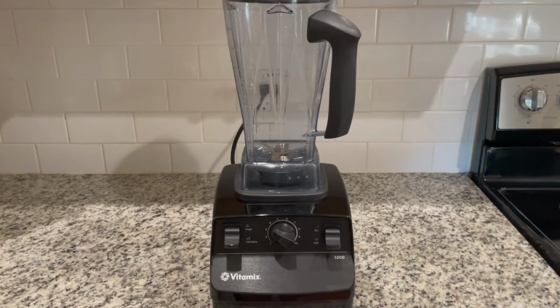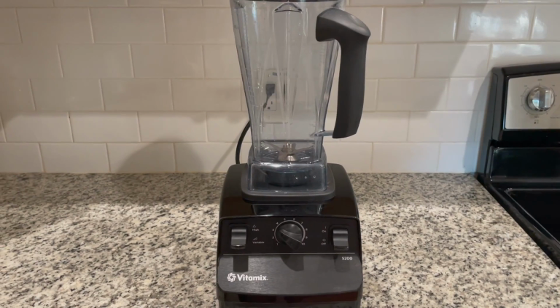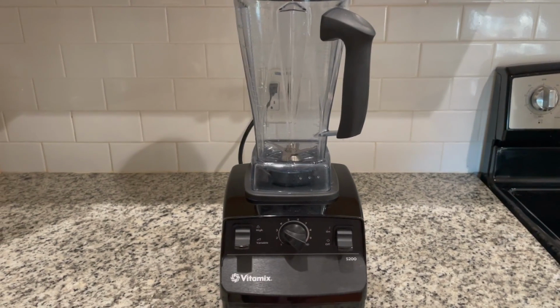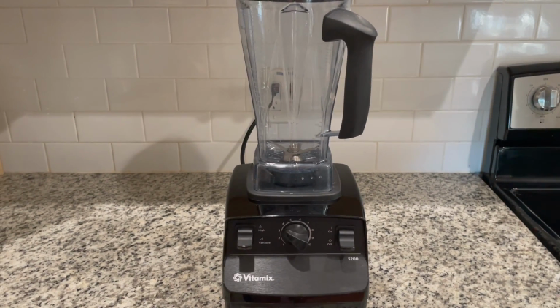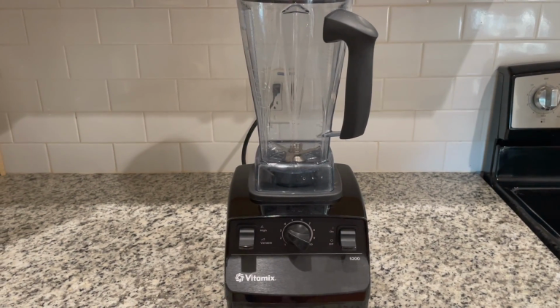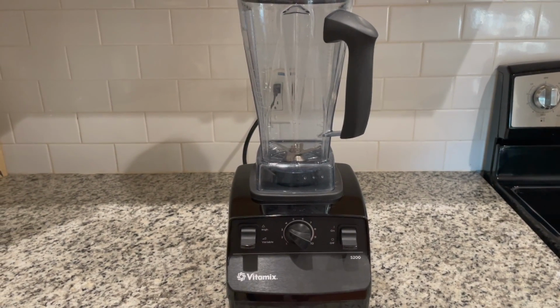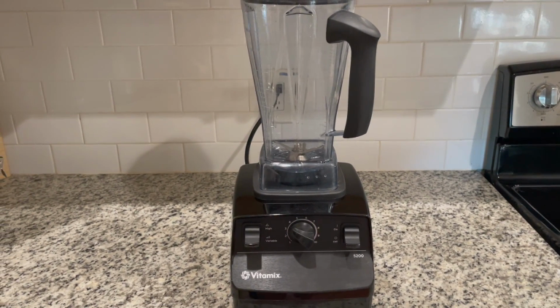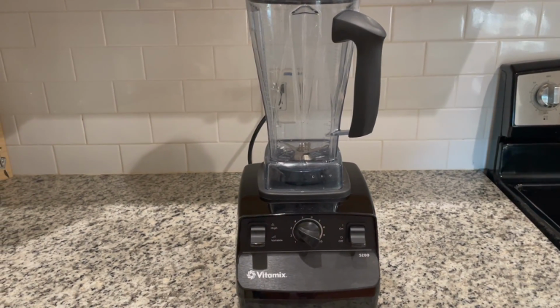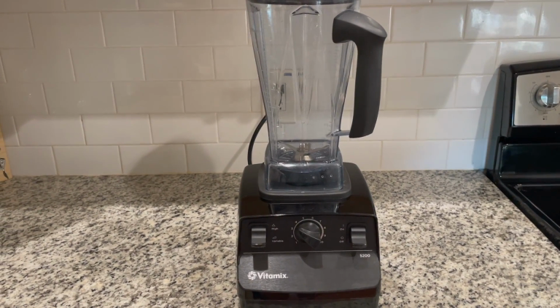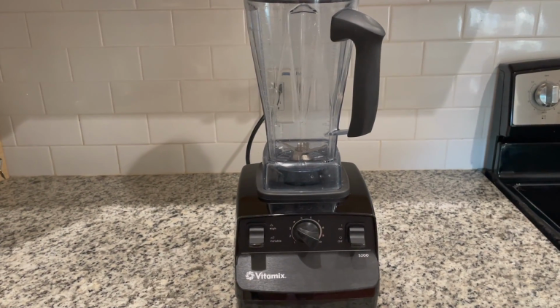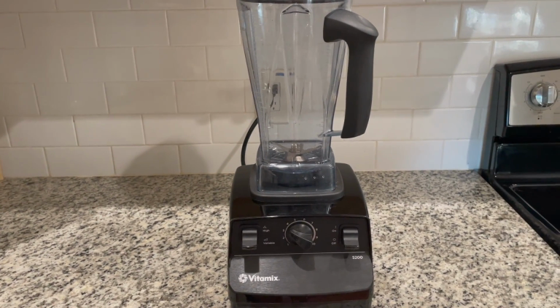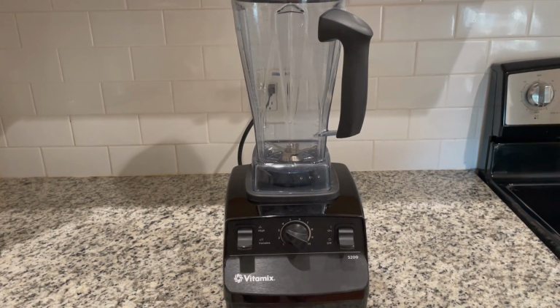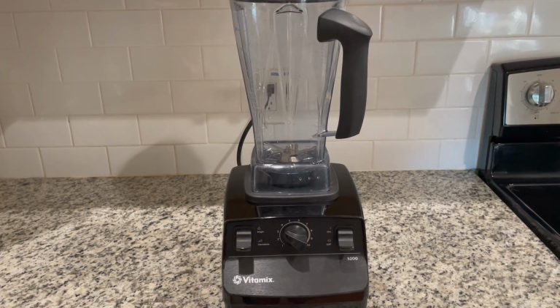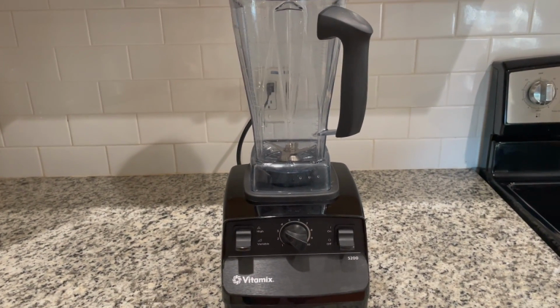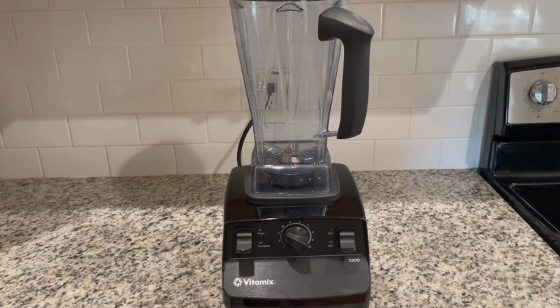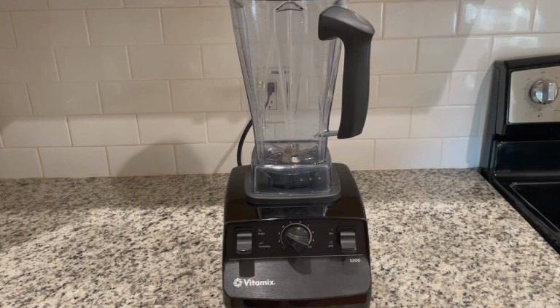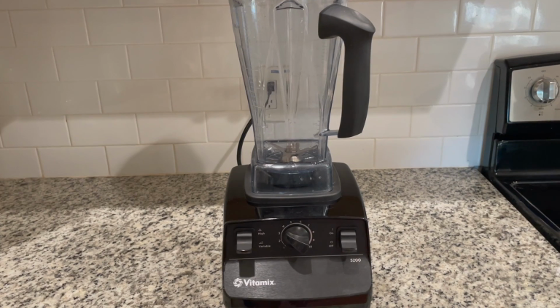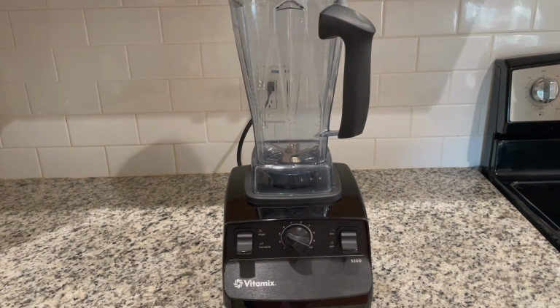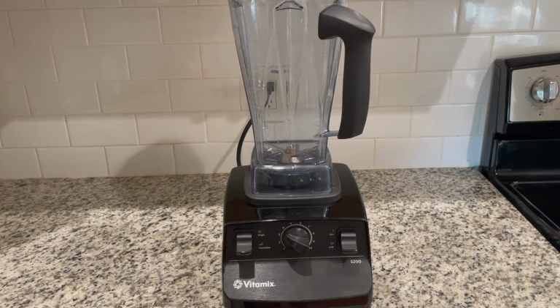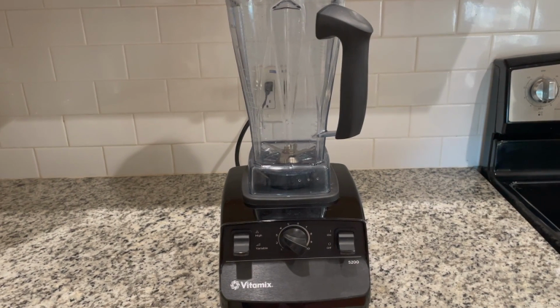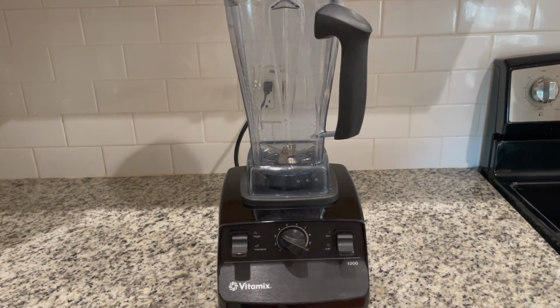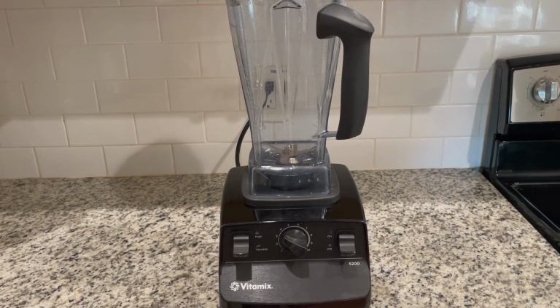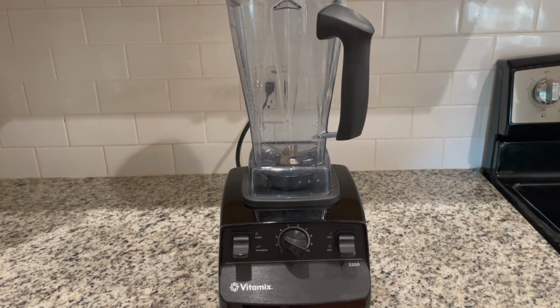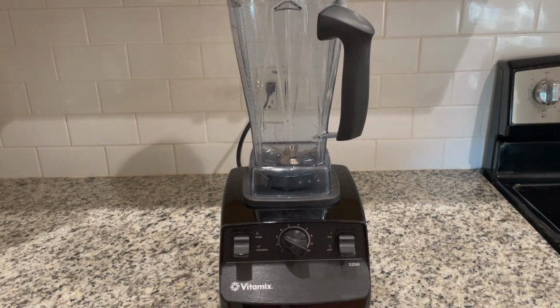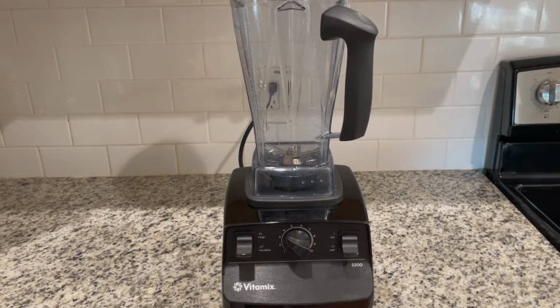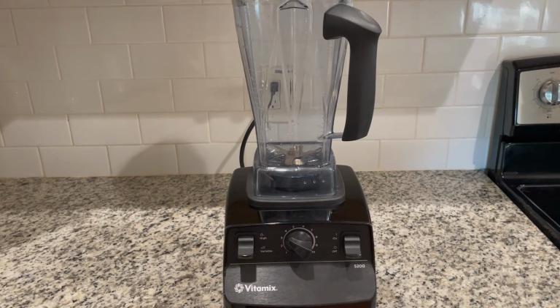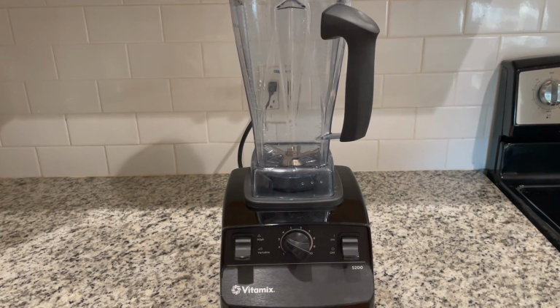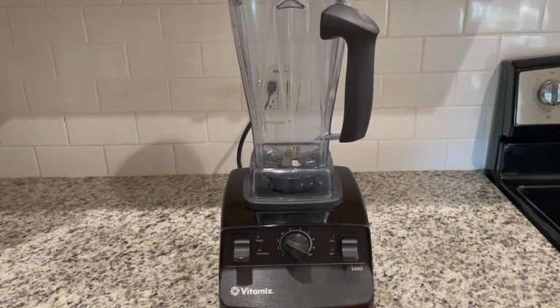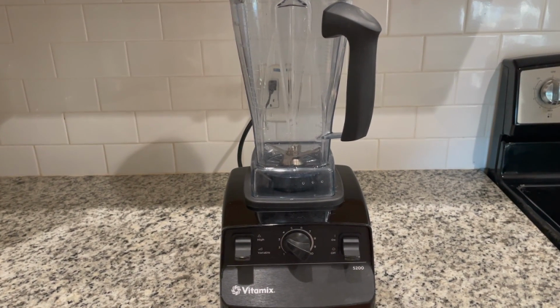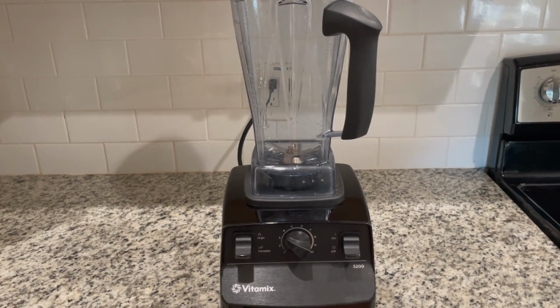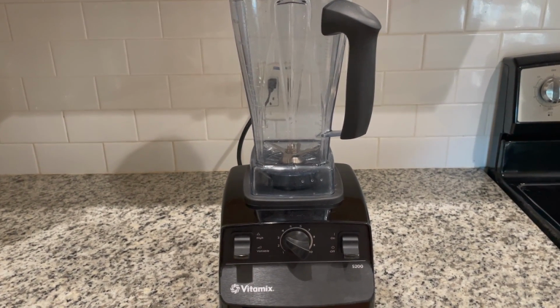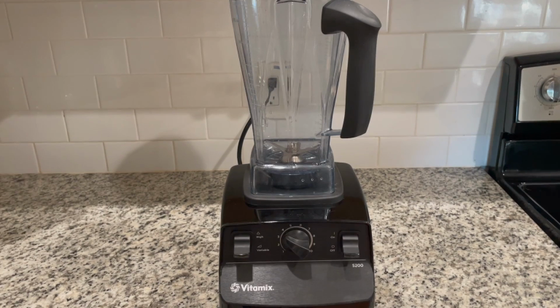Hey everyone! So I was just about to make some homemade popsicles for my son using our Vitamix. I just wanted to talk about it real quick and then I will throw the ingredients in and blend them up.